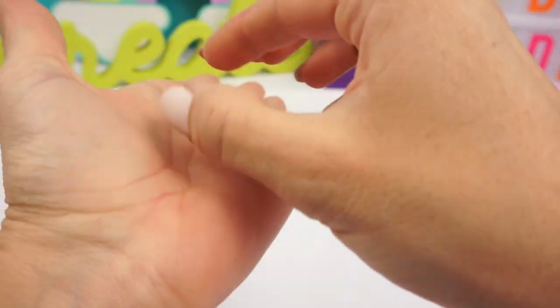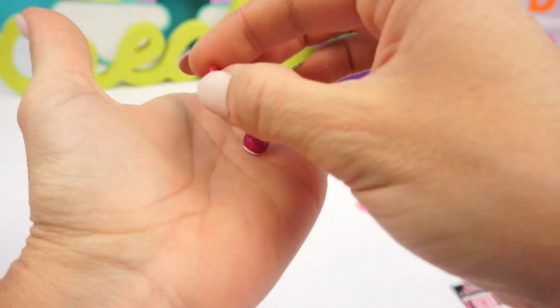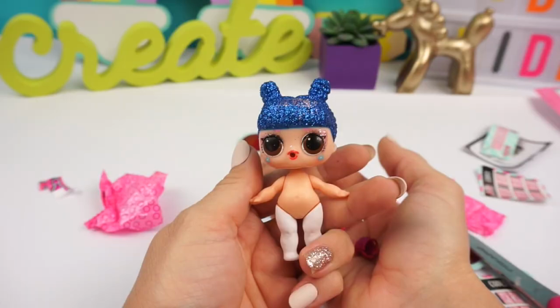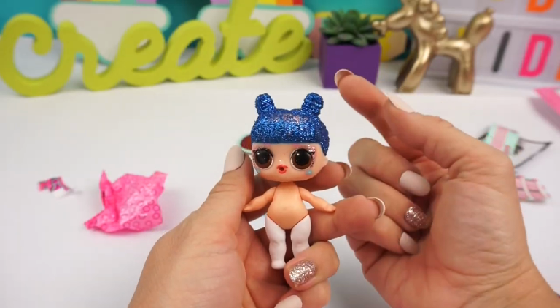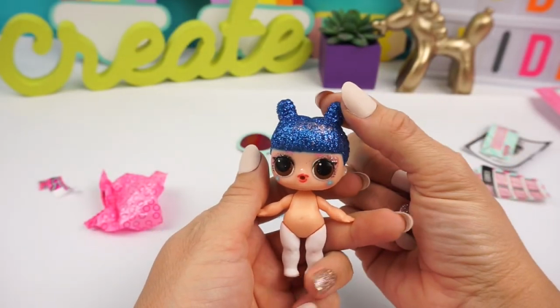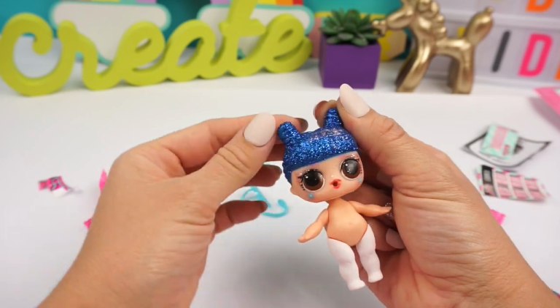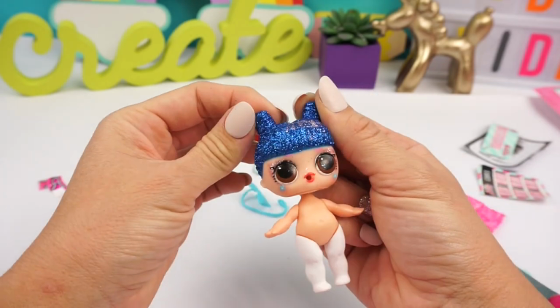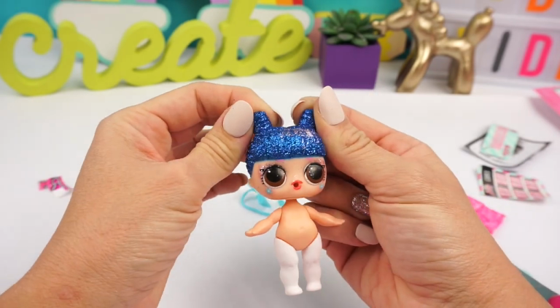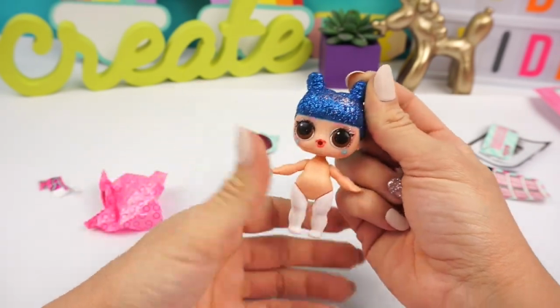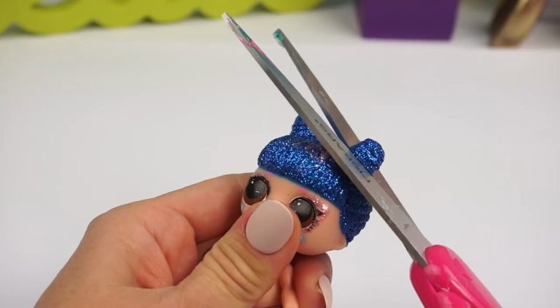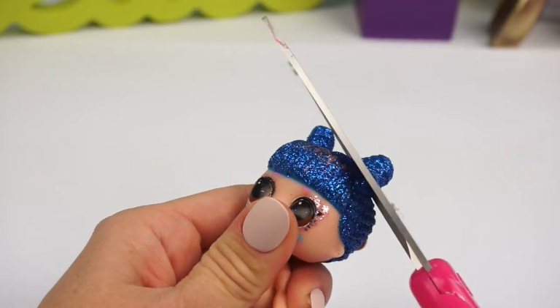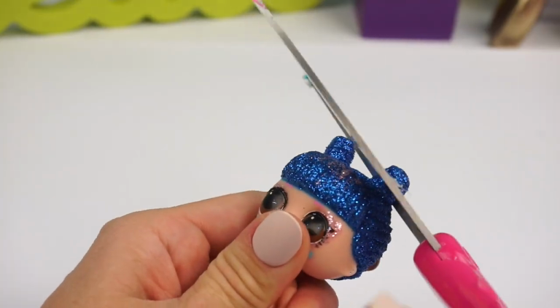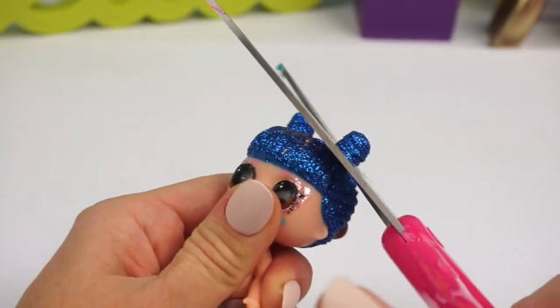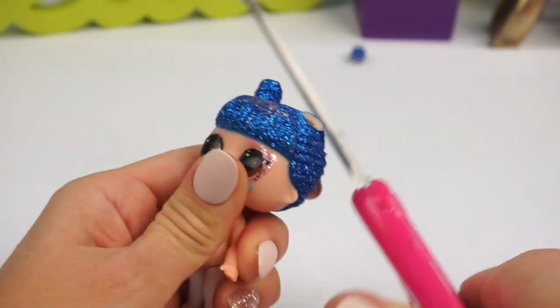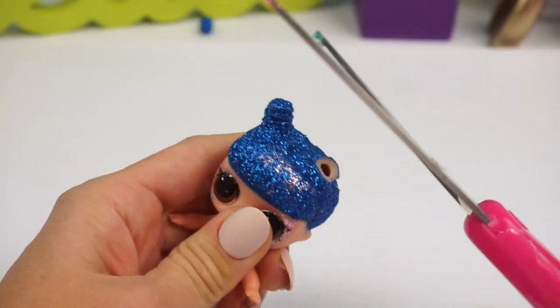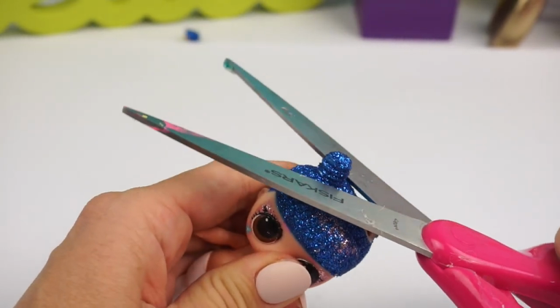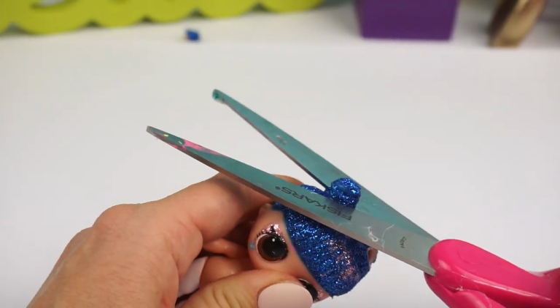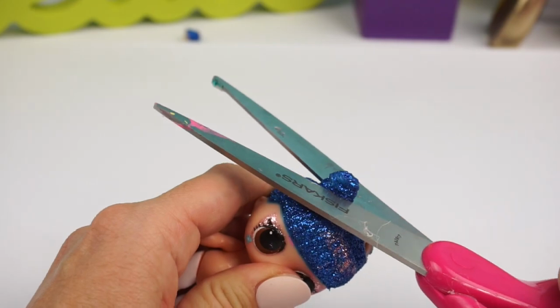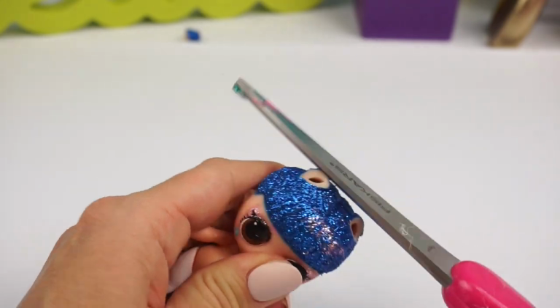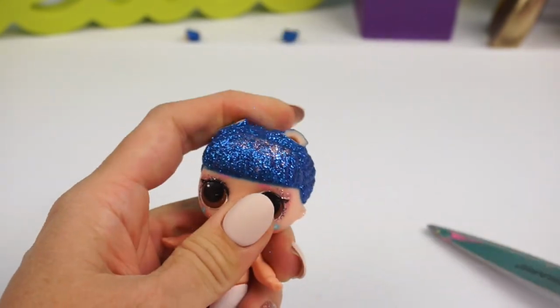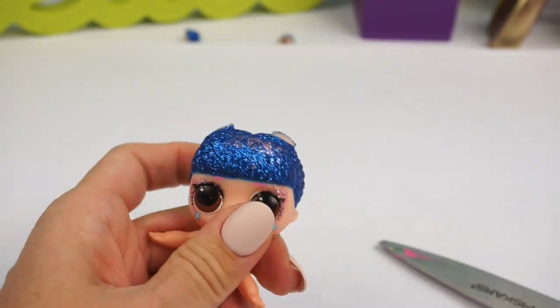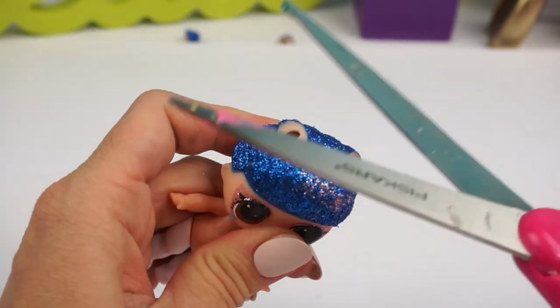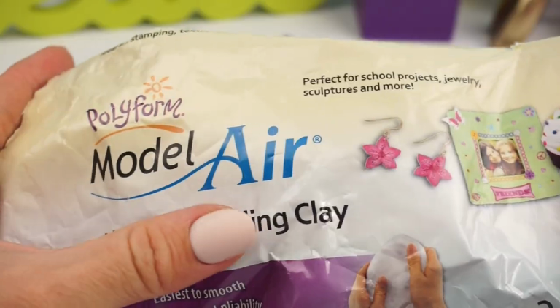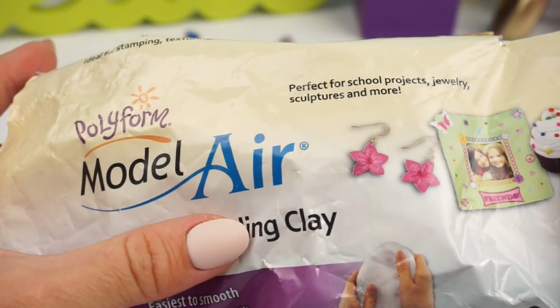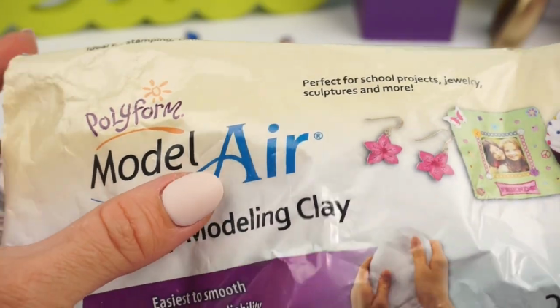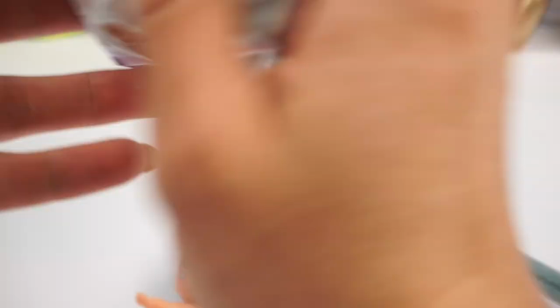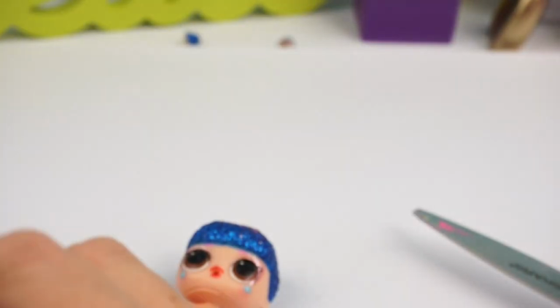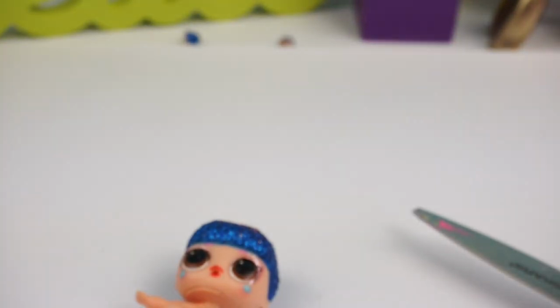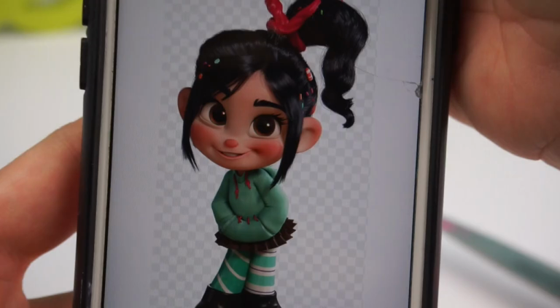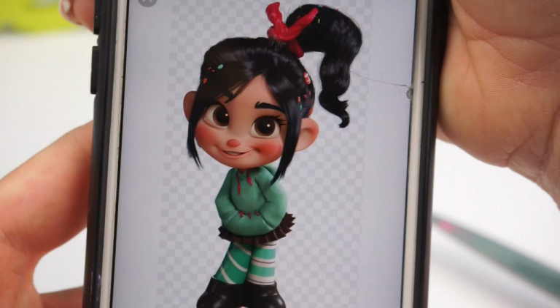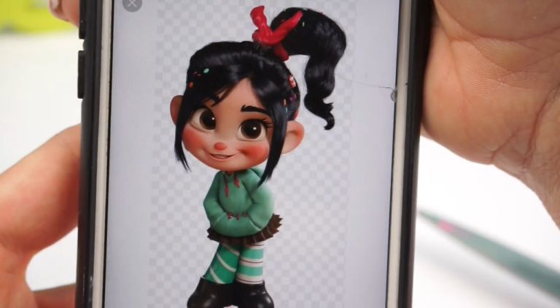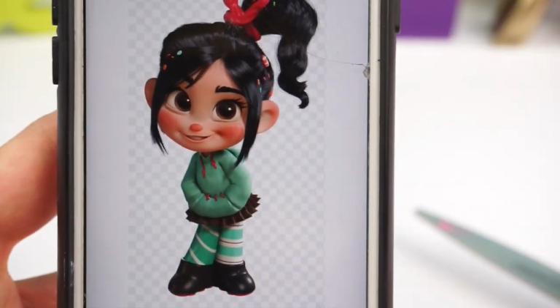To start with the transformation, we're going to have to cut off the little buns. This is so sad — her hair is so pretty. And we're going to be using some air dry clay to fill out those little holes and mold the new hairstyle.